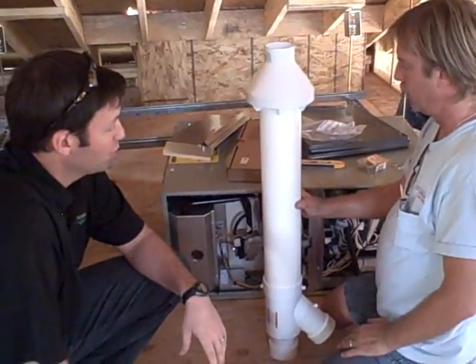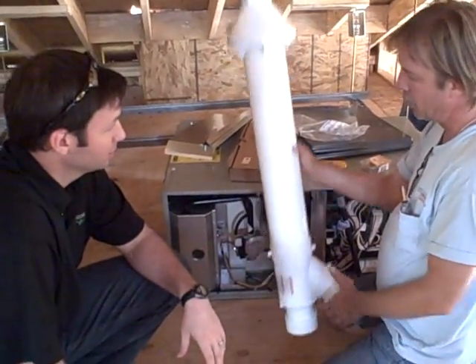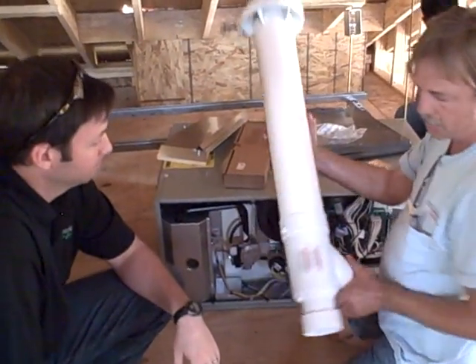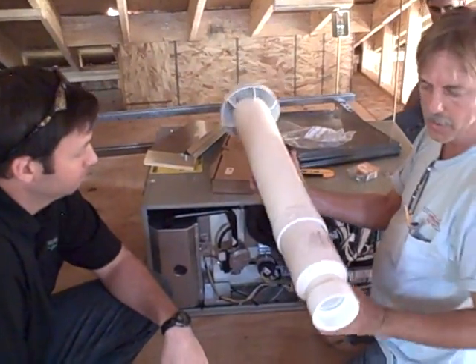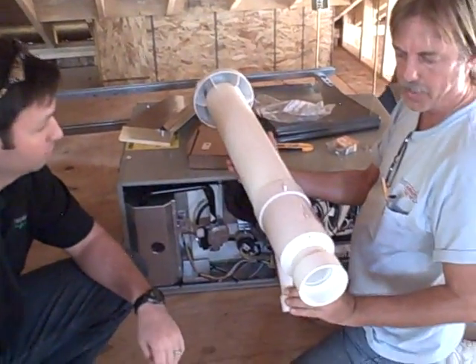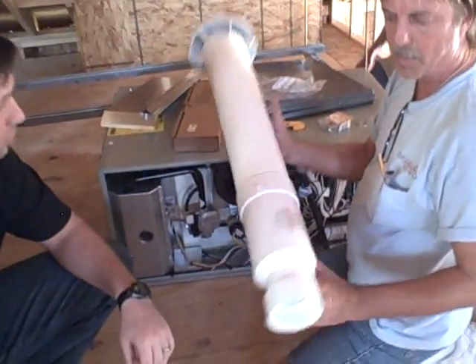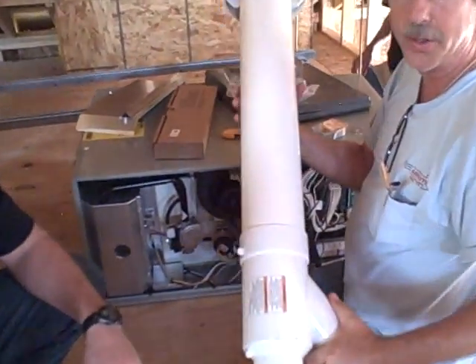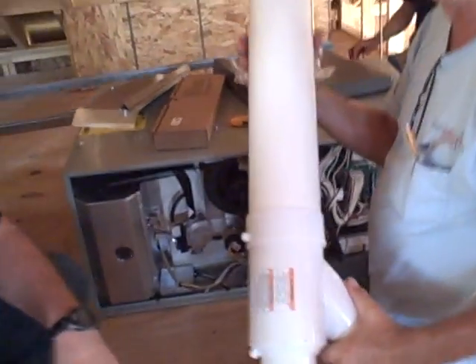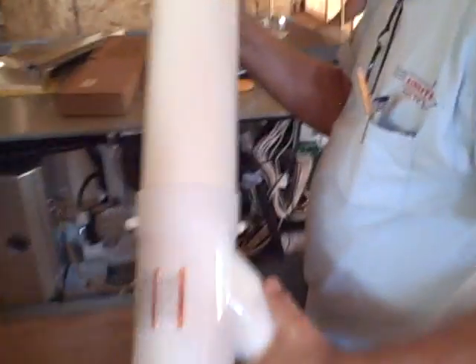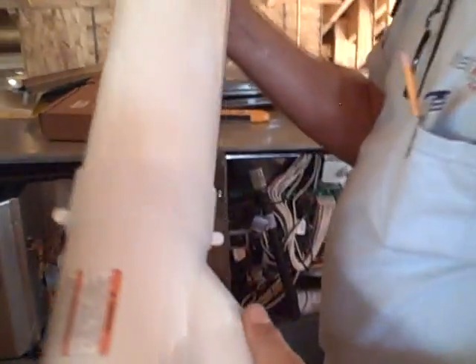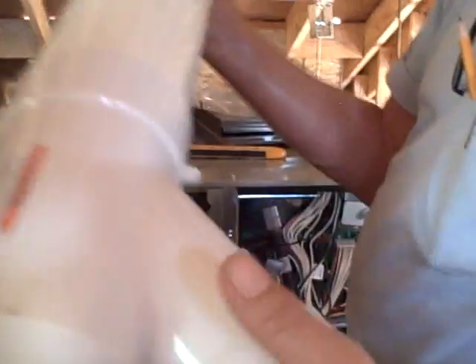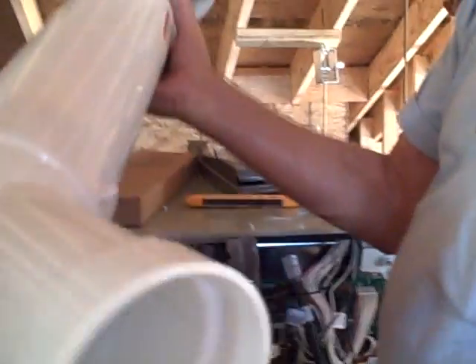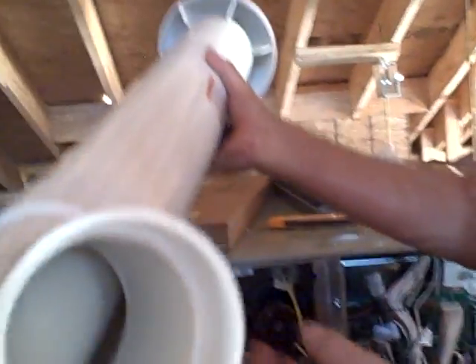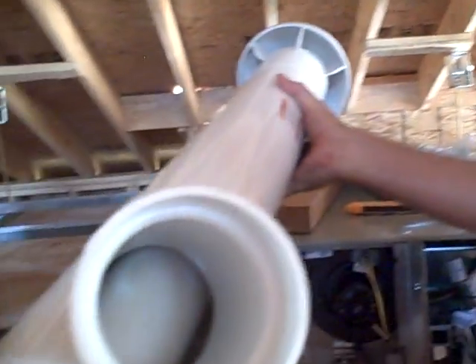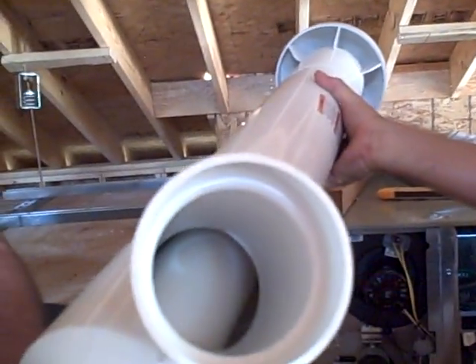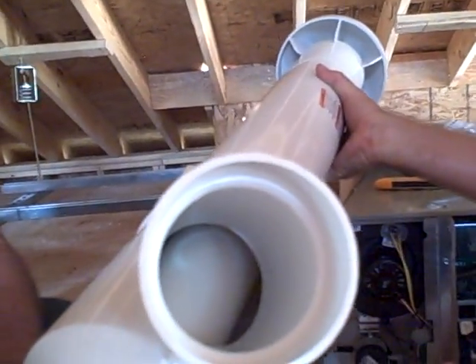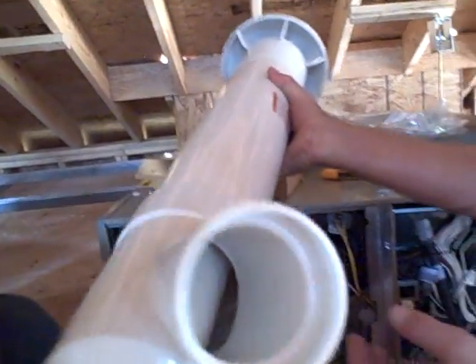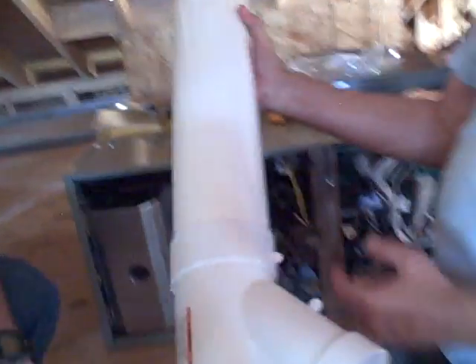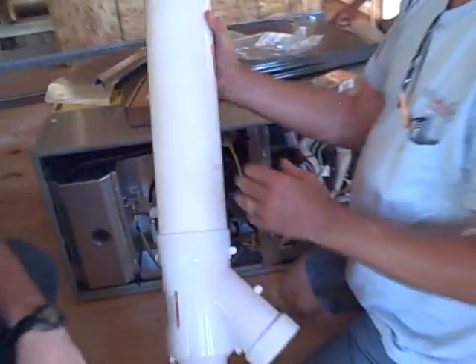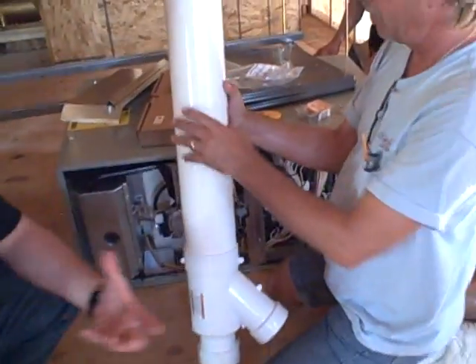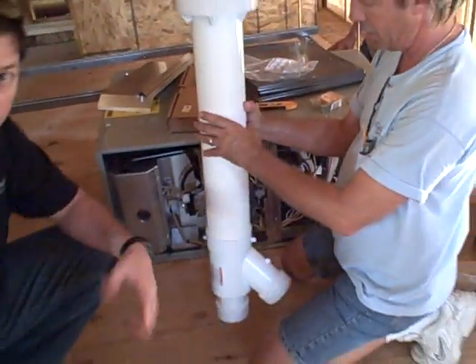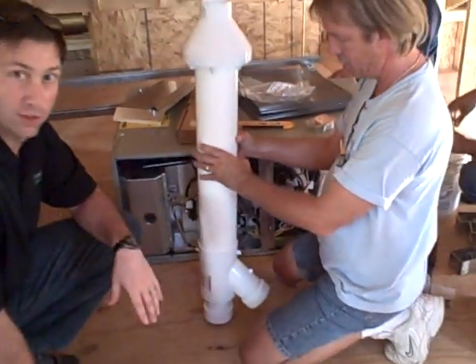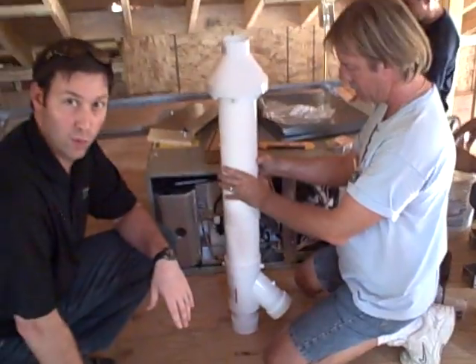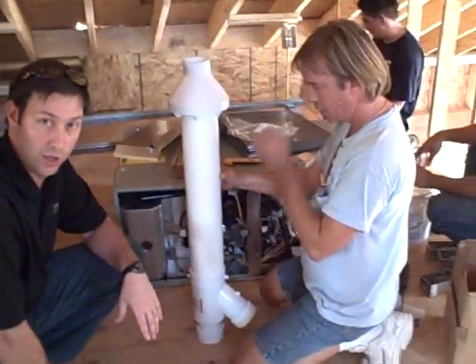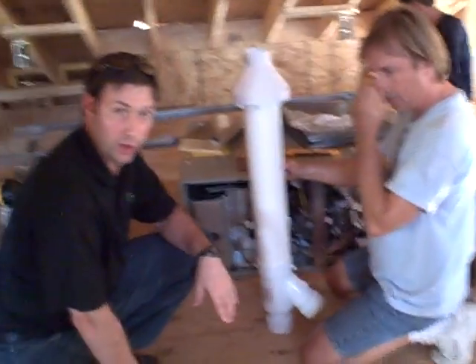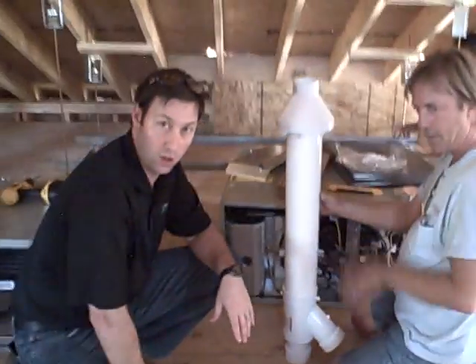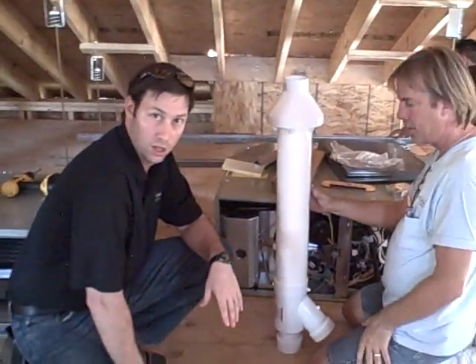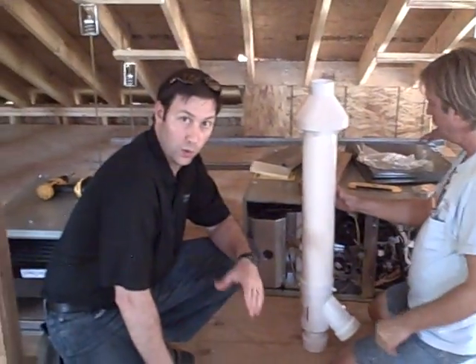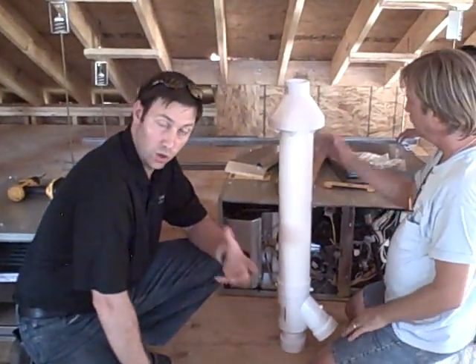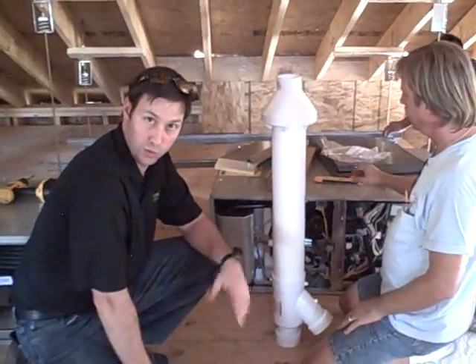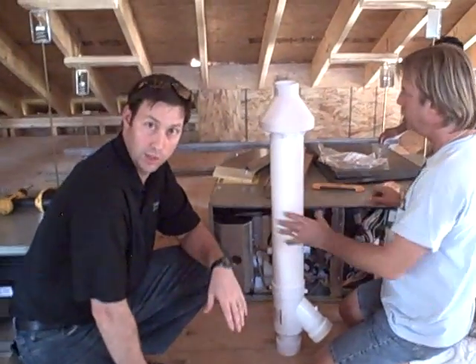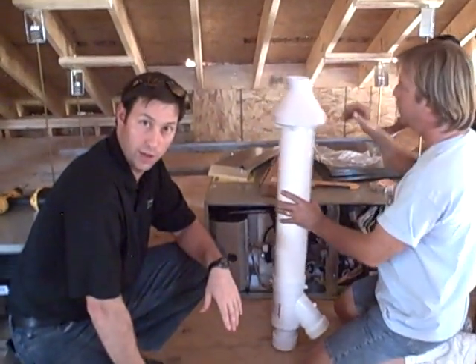Which is cool because you can do it all through one penetration through the roof — that makes a big difference, just one penetration. One of the other things that I really like about these guys is they do a really good job on their install. We're using all metal trunk lines in this house.